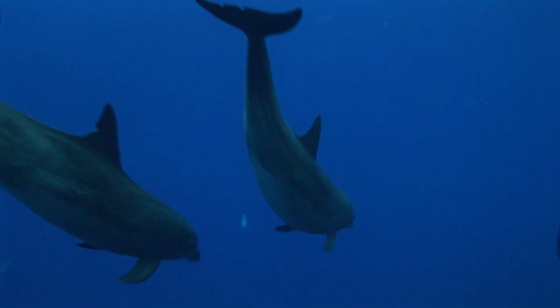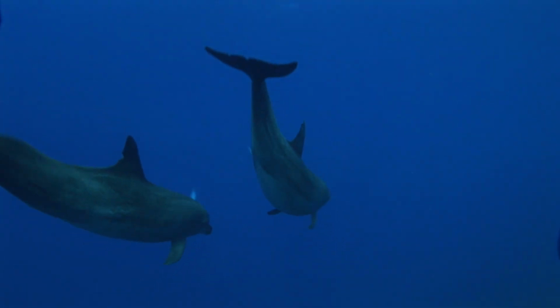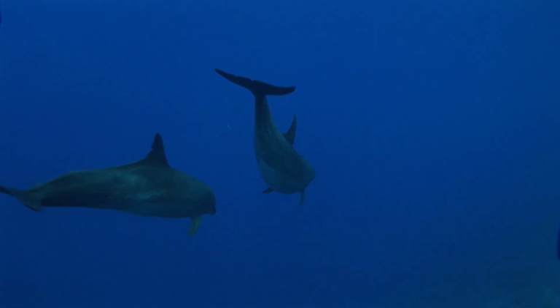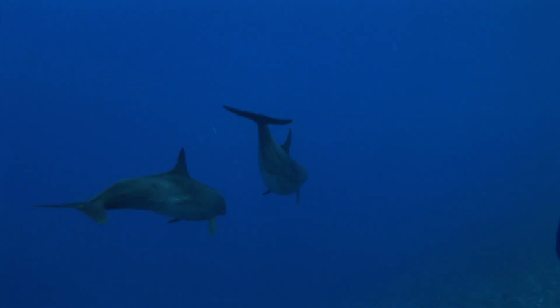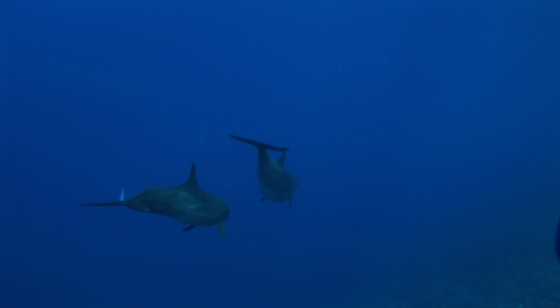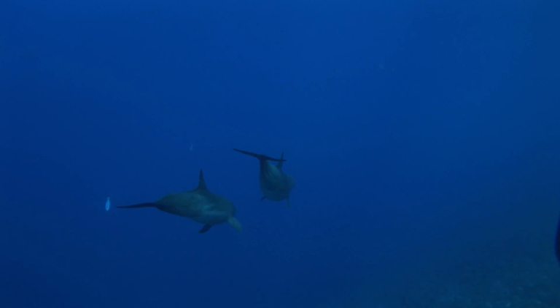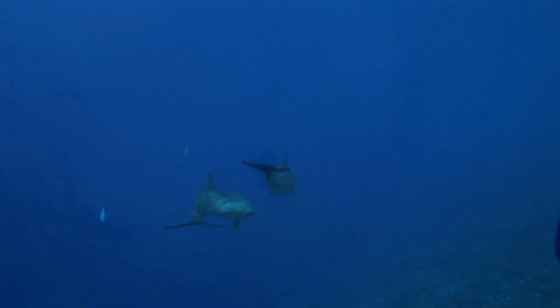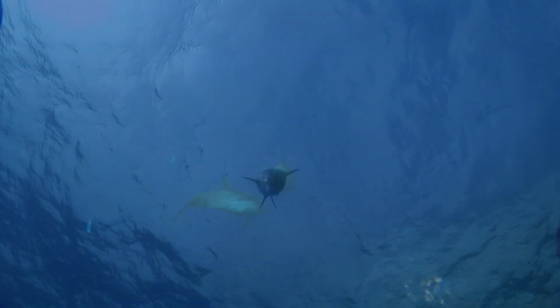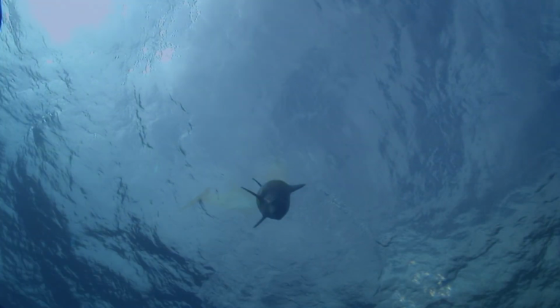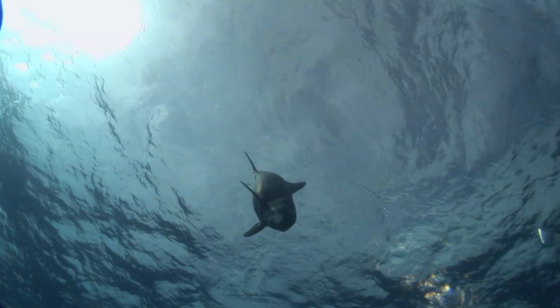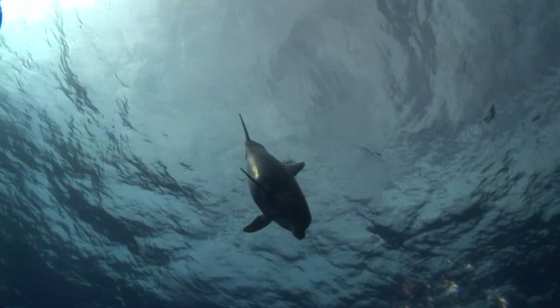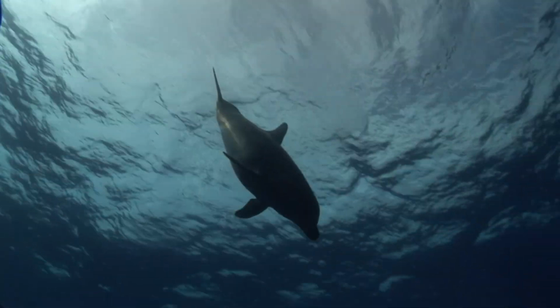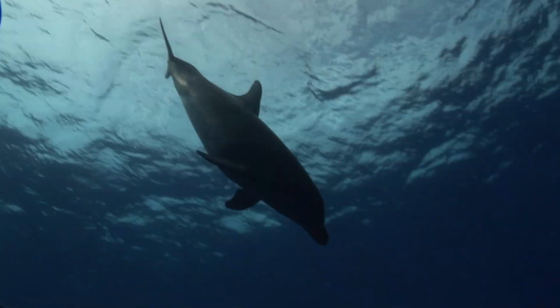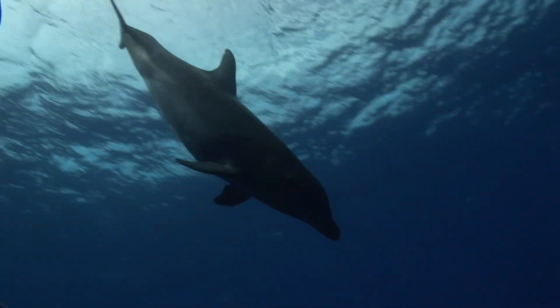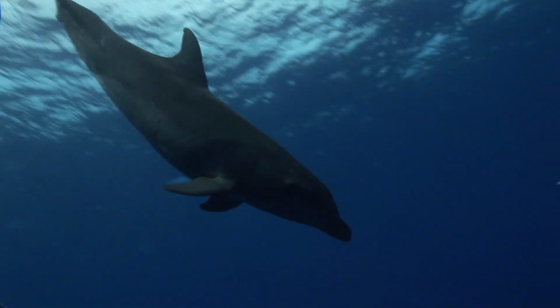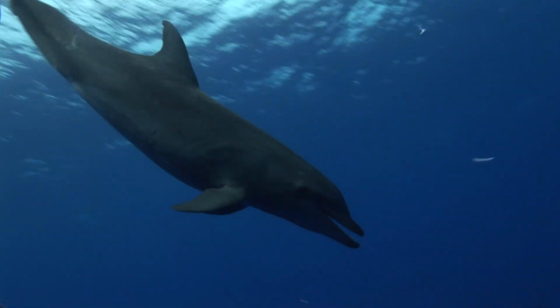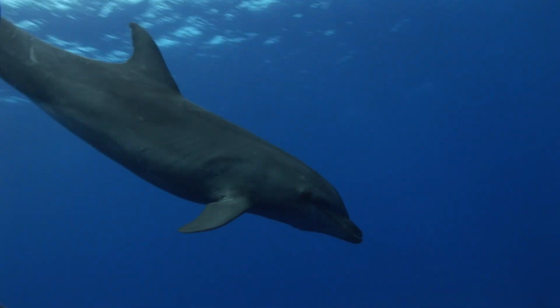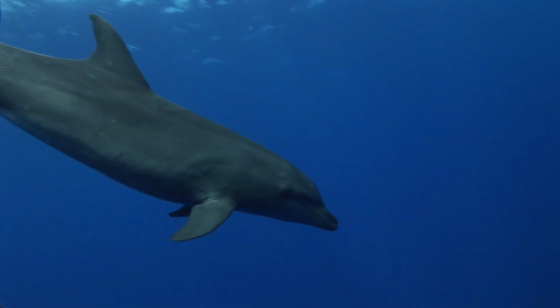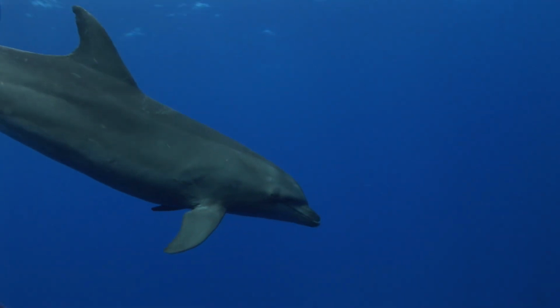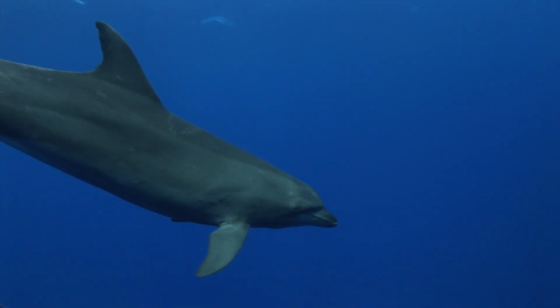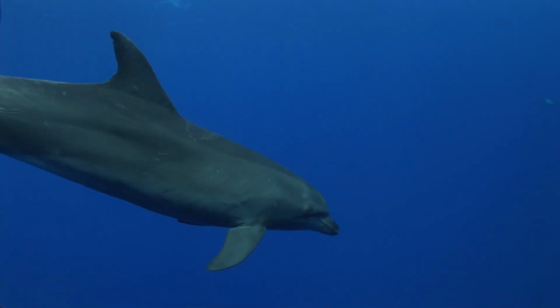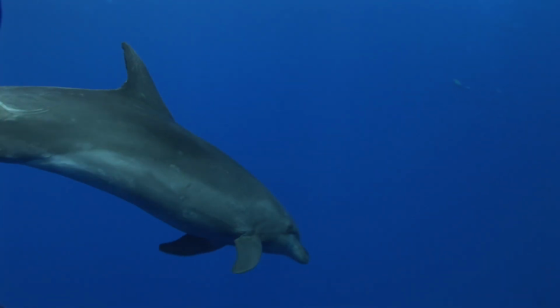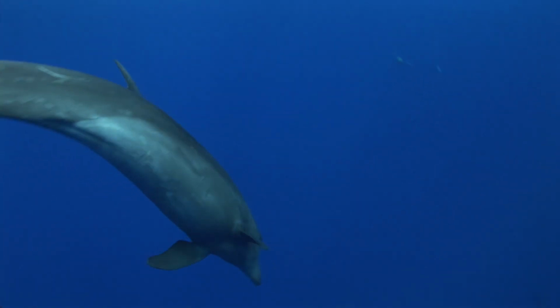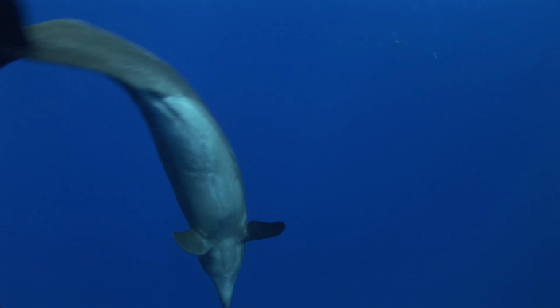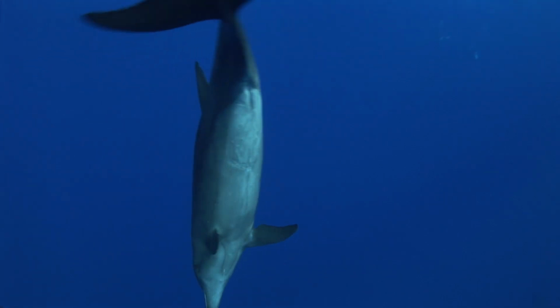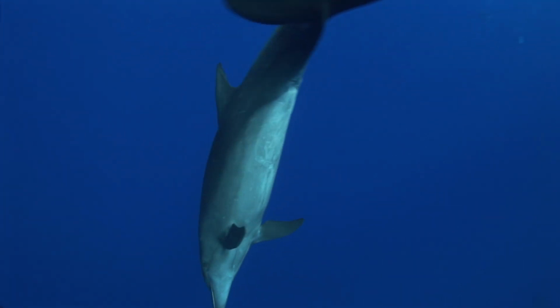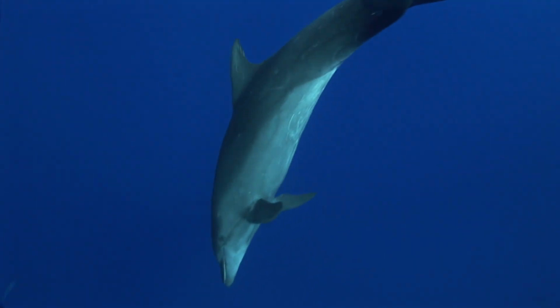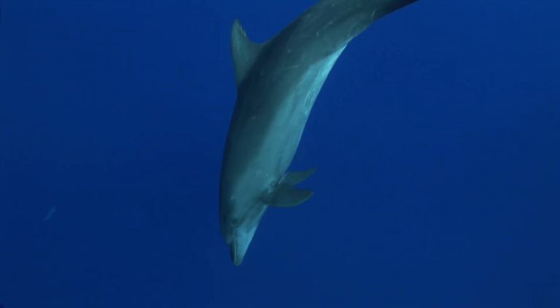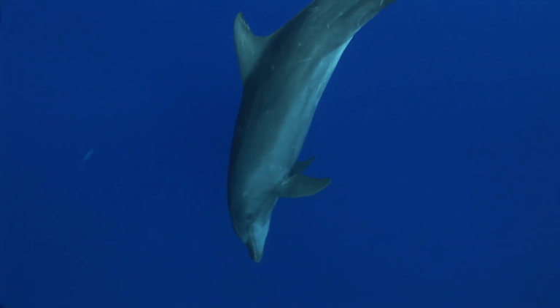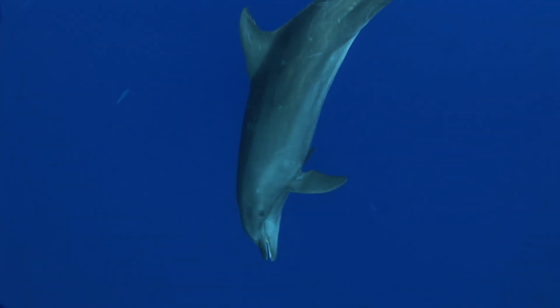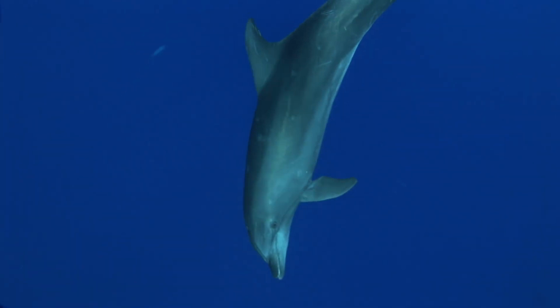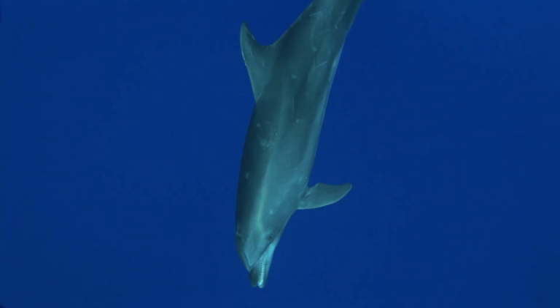Dolphins are amazing. They've been reported to have self-awareness, they have incredible problem-solving skills, and they echolocate.